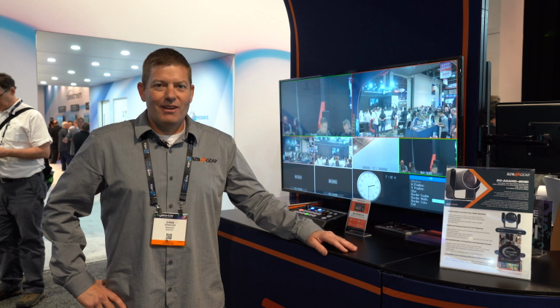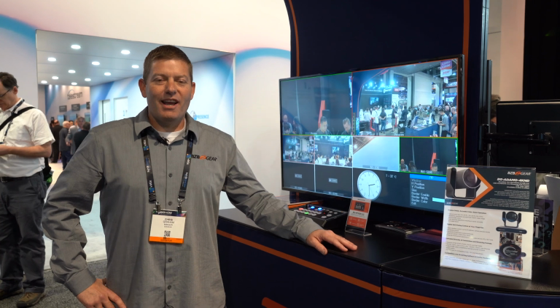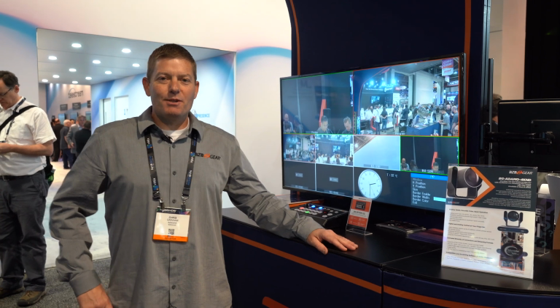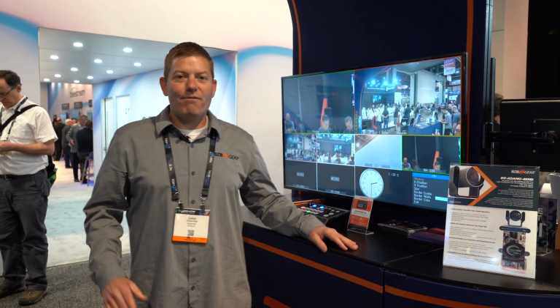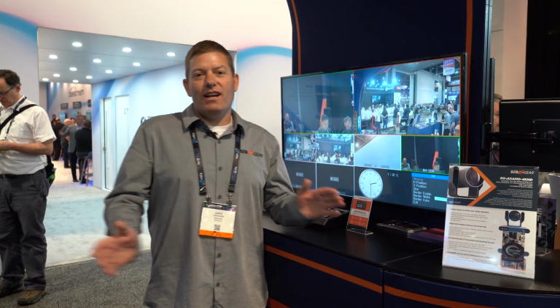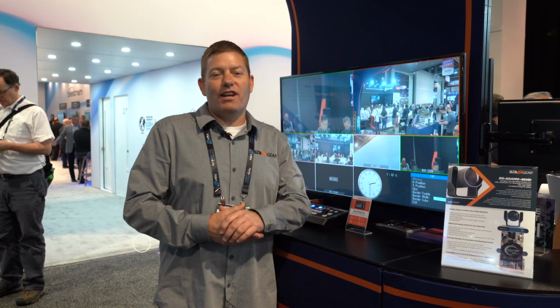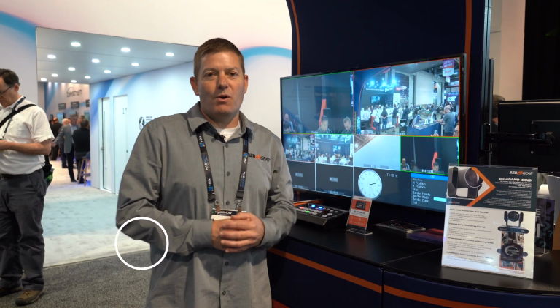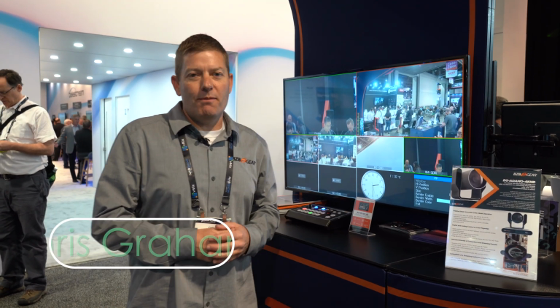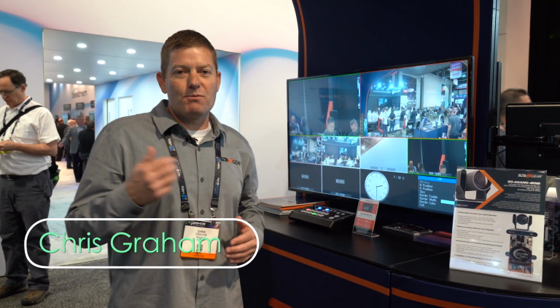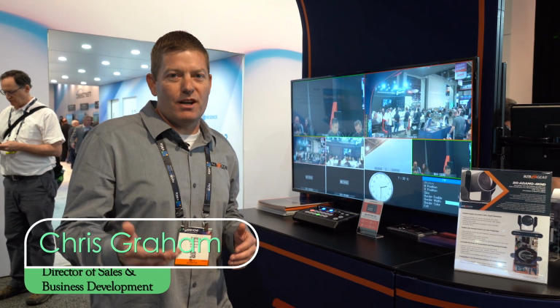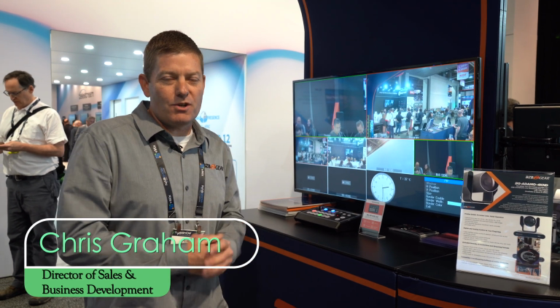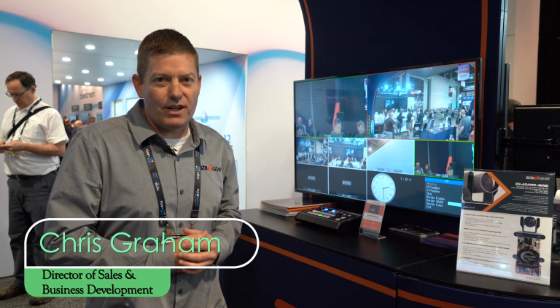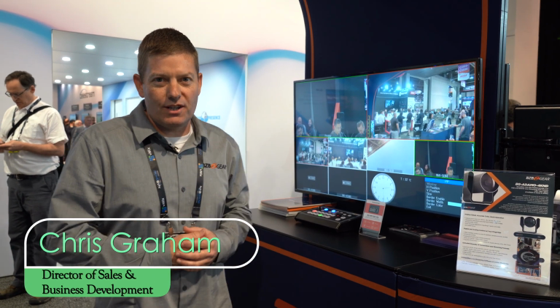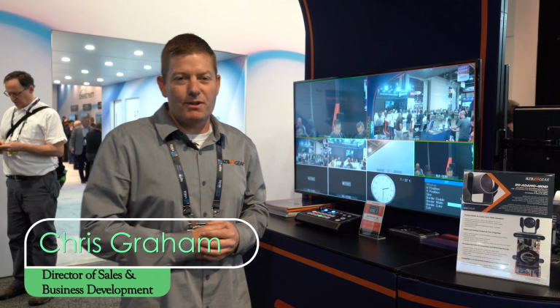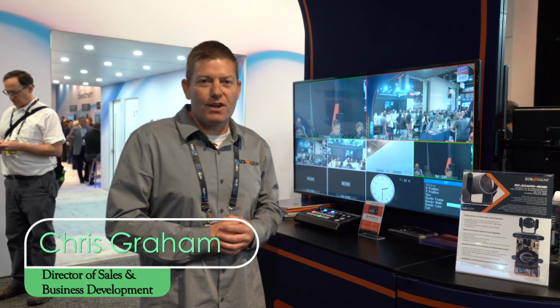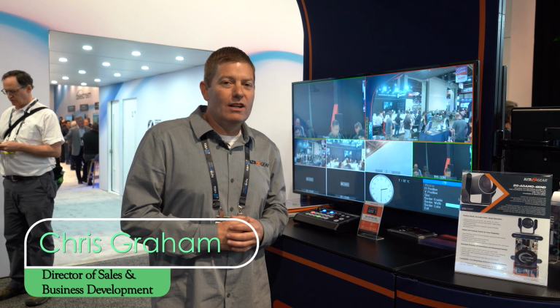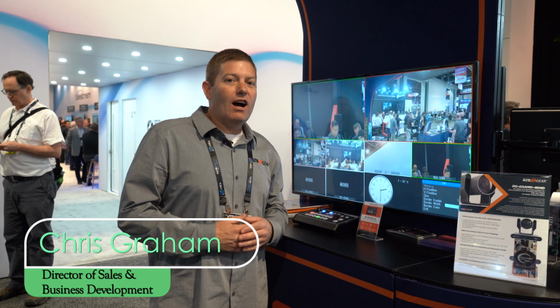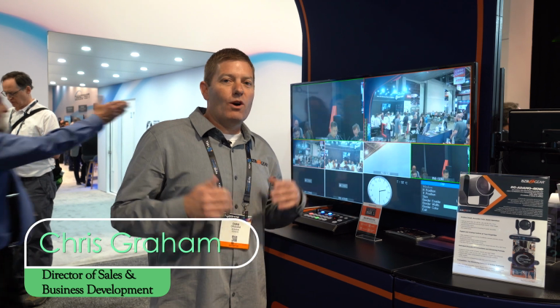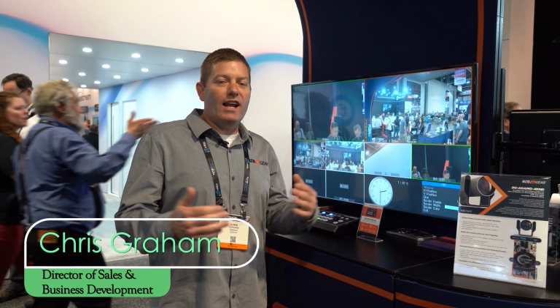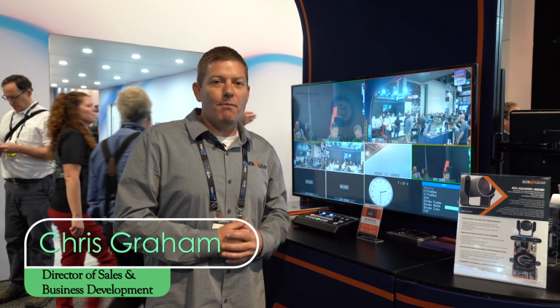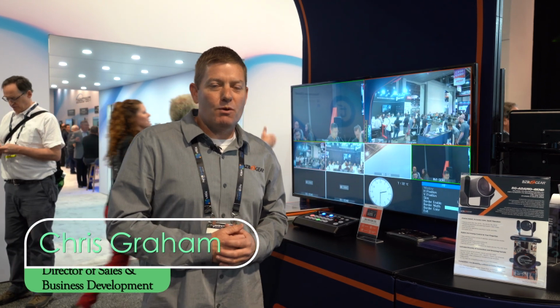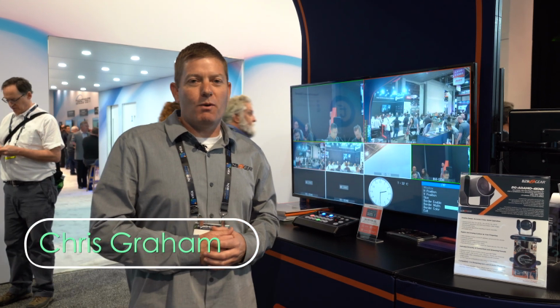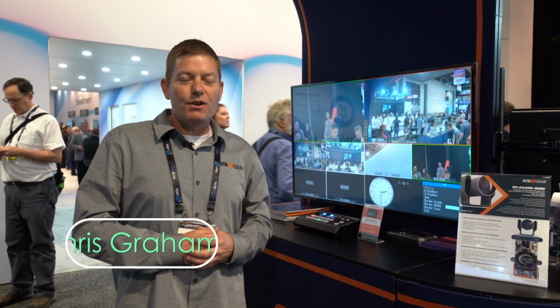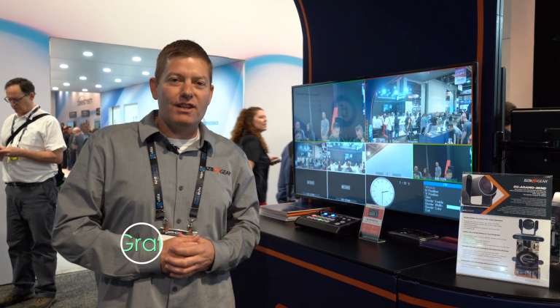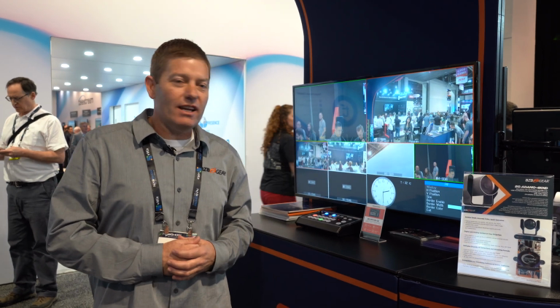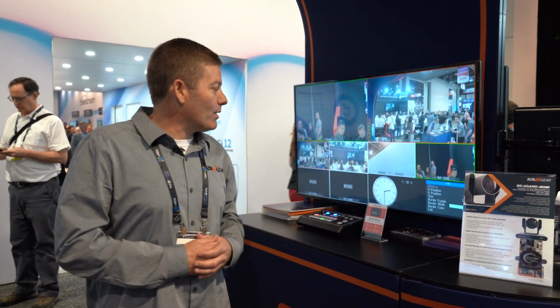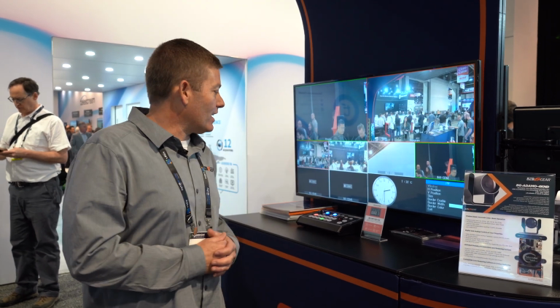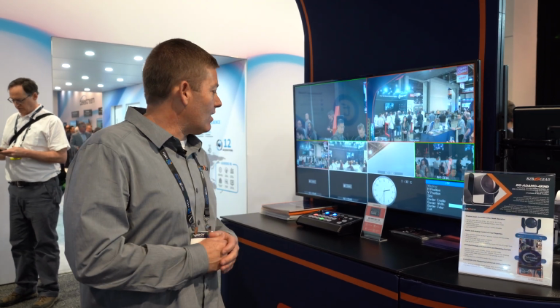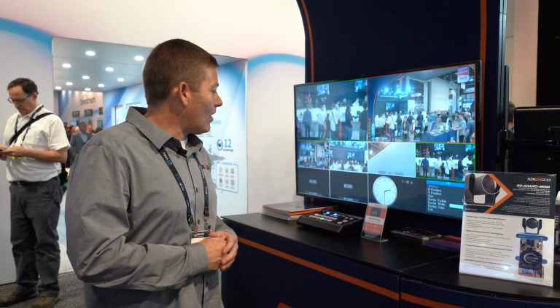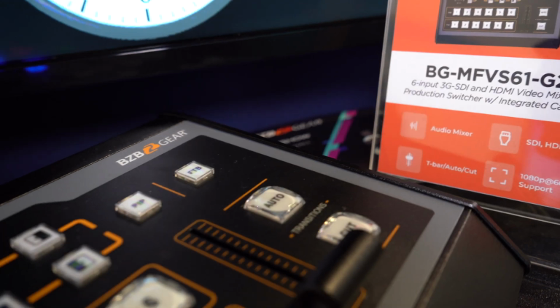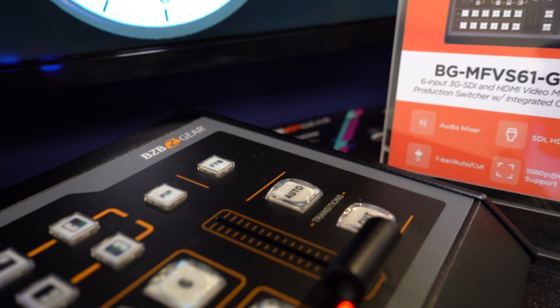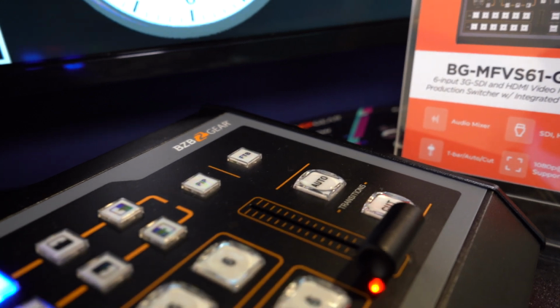Hey, BZB Gear fans. Thanks for joining me. My name is Chris. I'm the Director of Sales here at BZB Gear. We're at NAB 2022 today, checking out our production switchers.